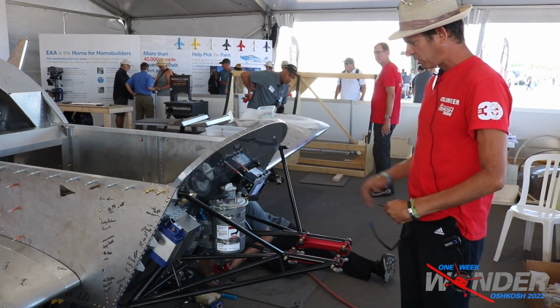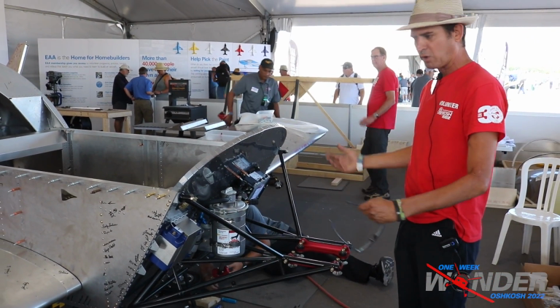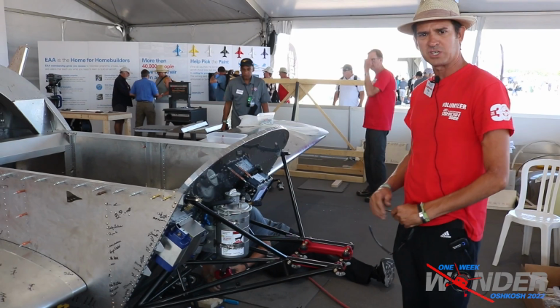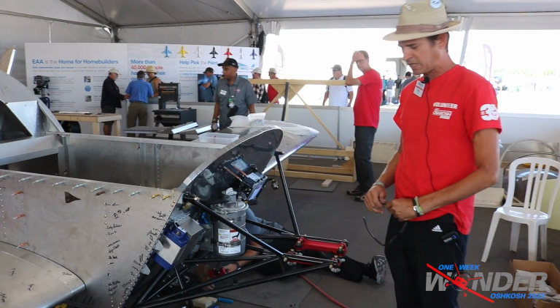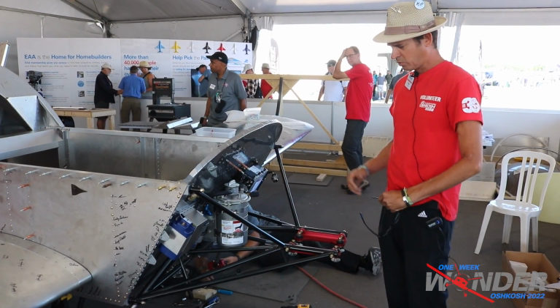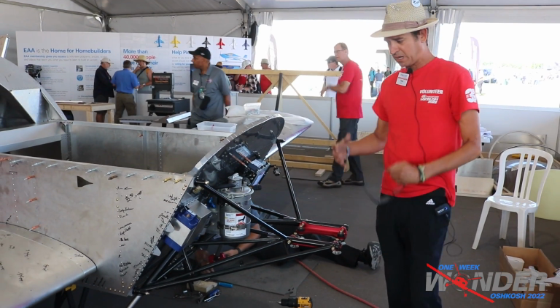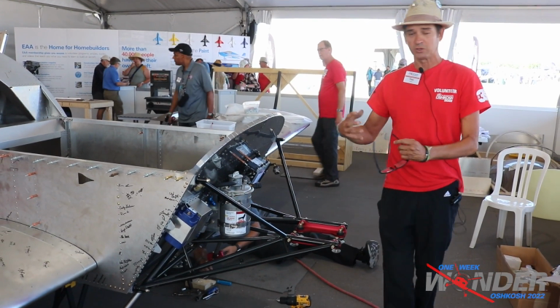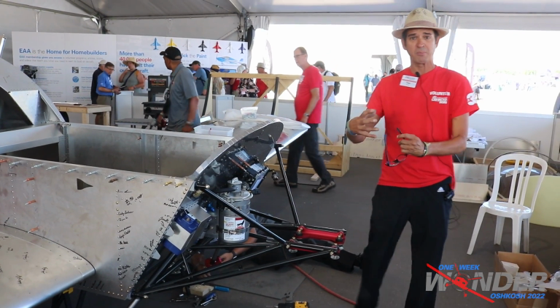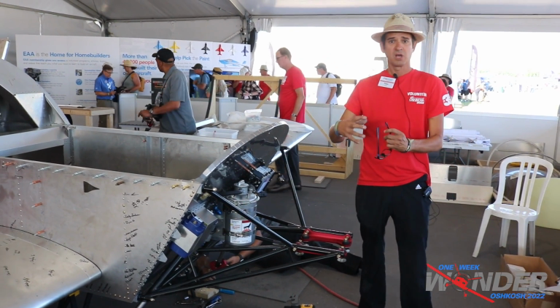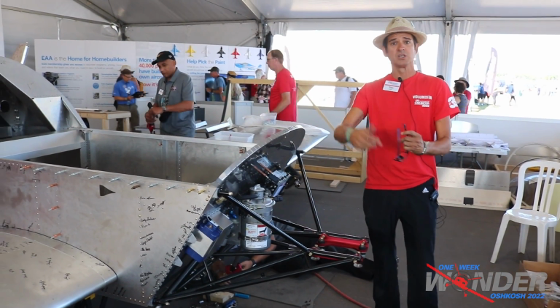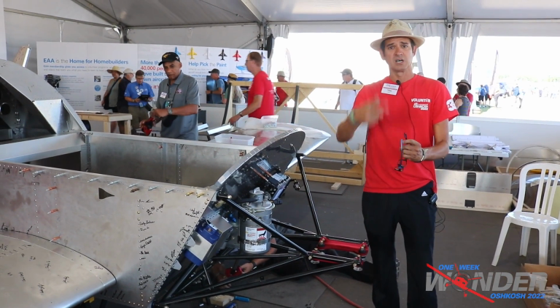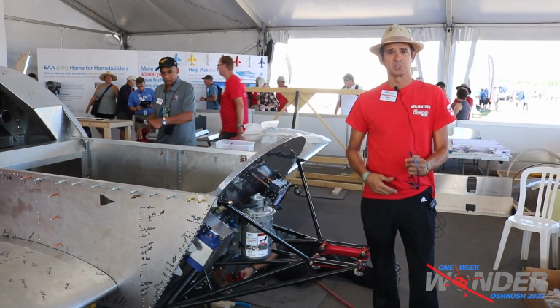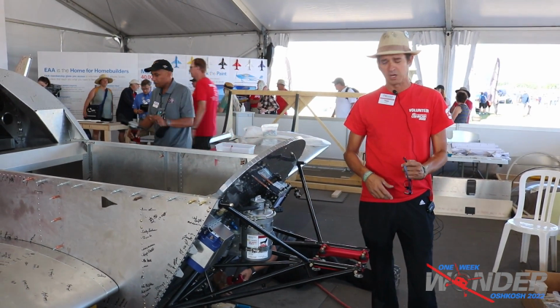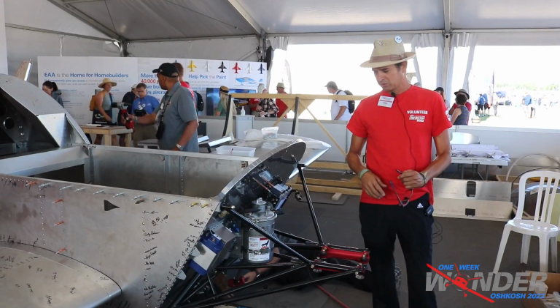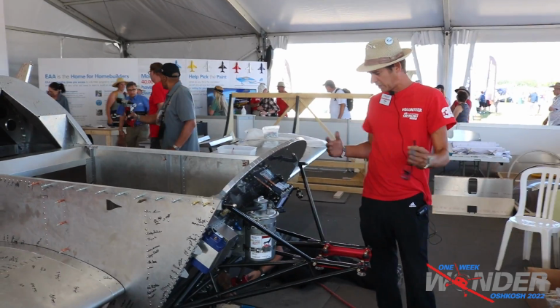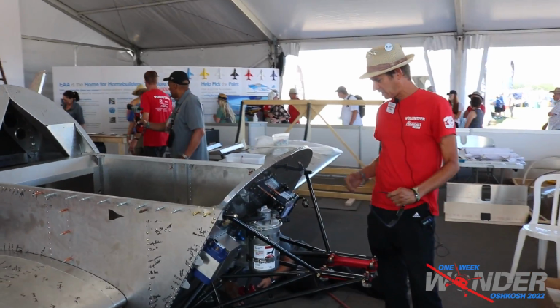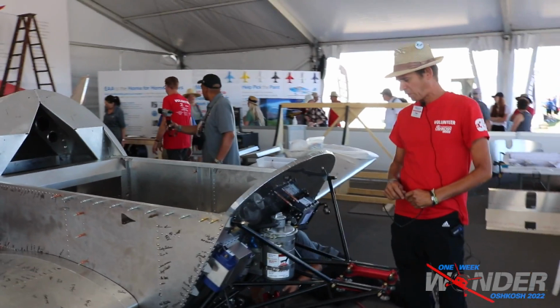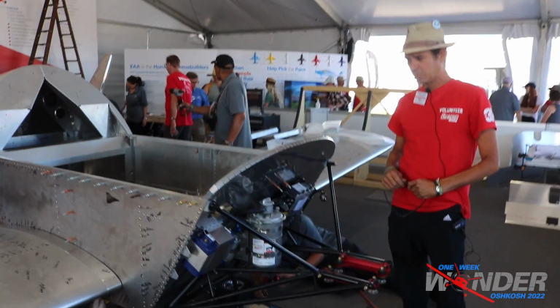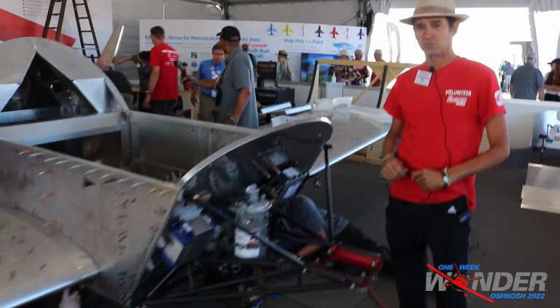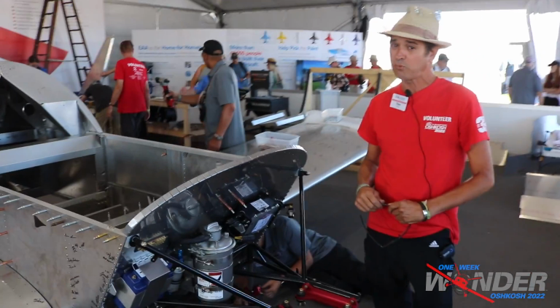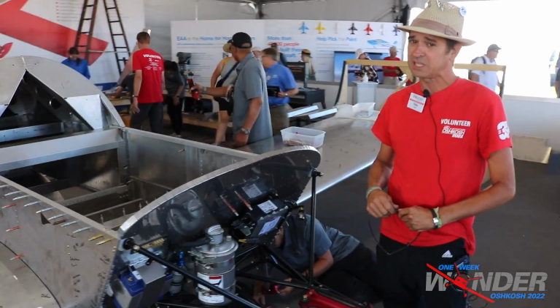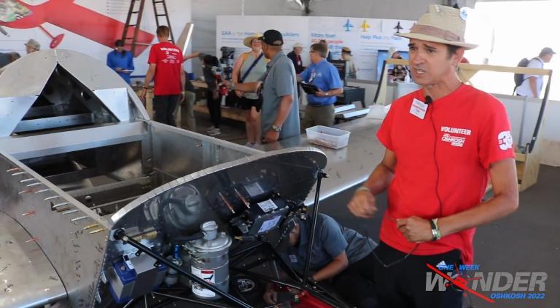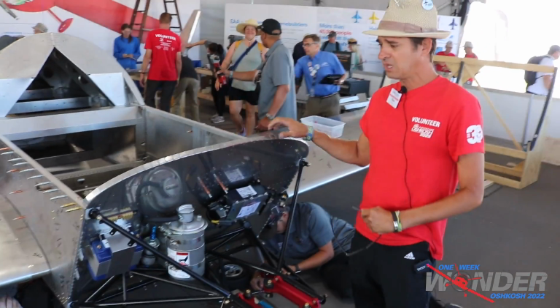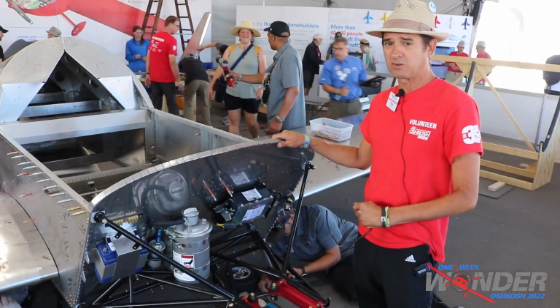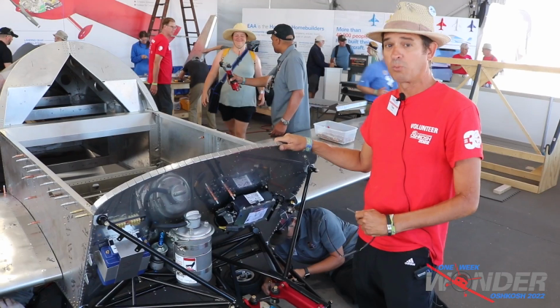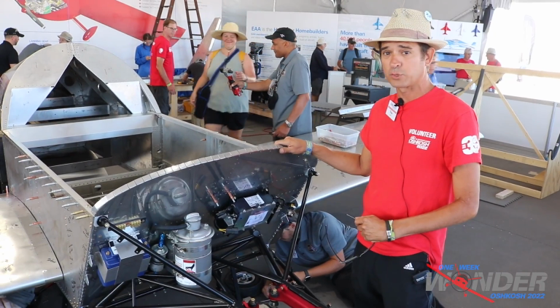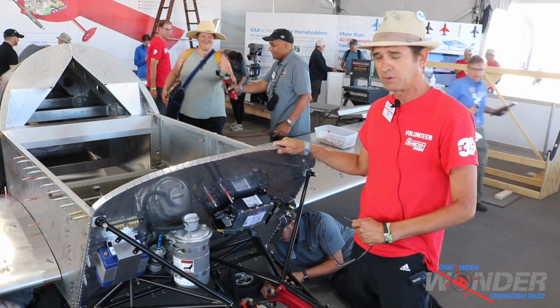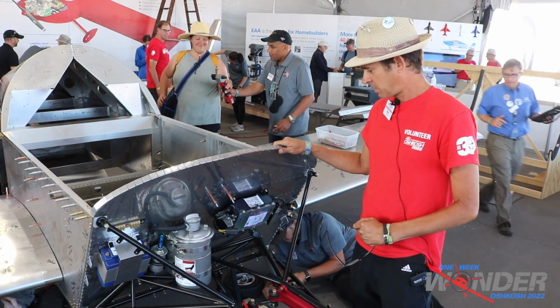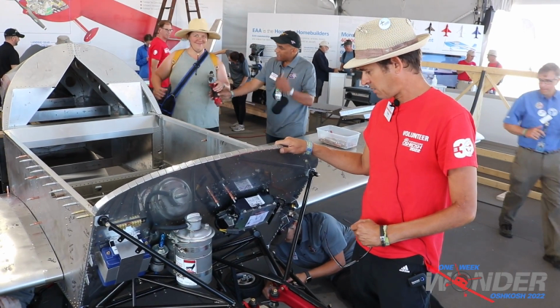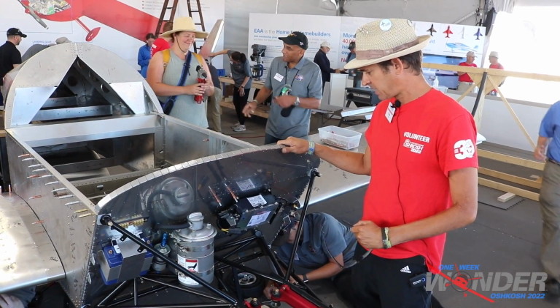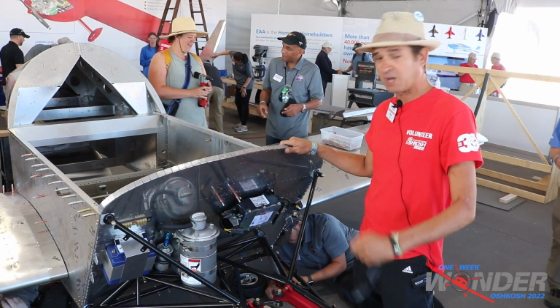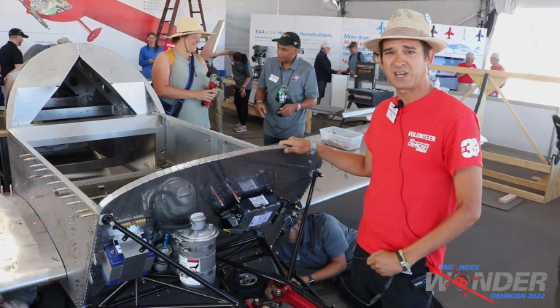Once we have all of our systems together, we should be able to mount the prop and then the spinner so that we can do a test run — hopefully by the end of tonight, if not tomorrow morning for sure. And that's the update for today.